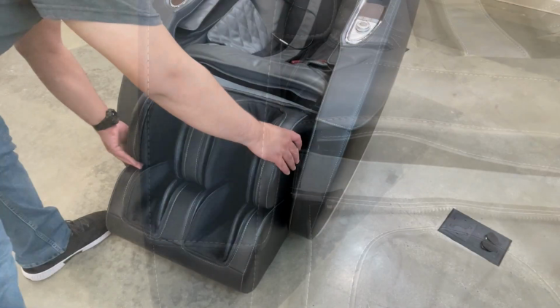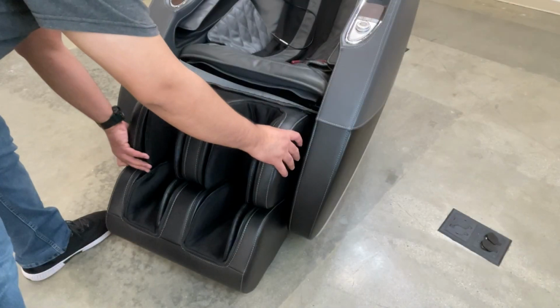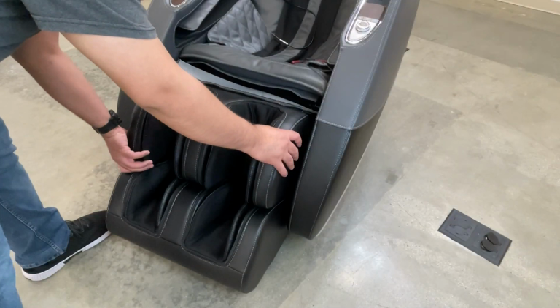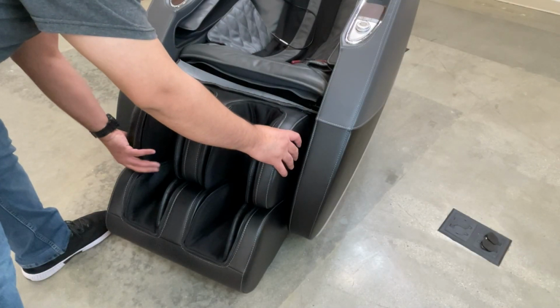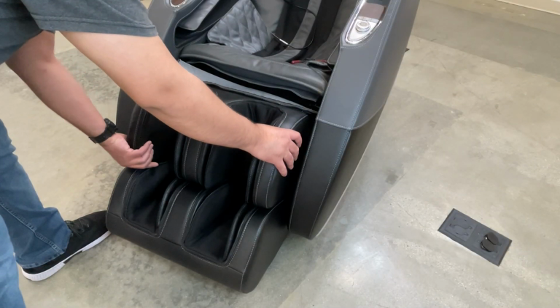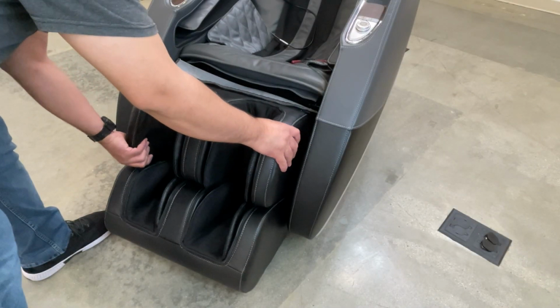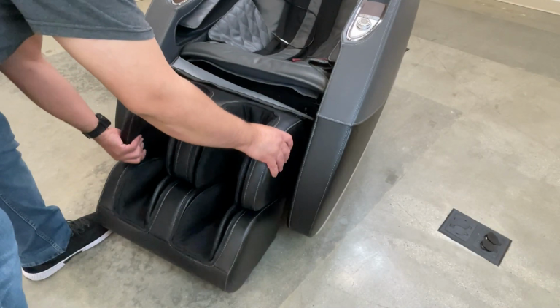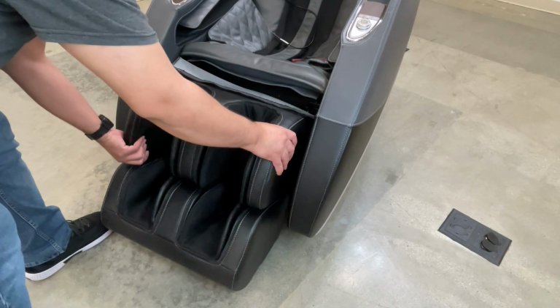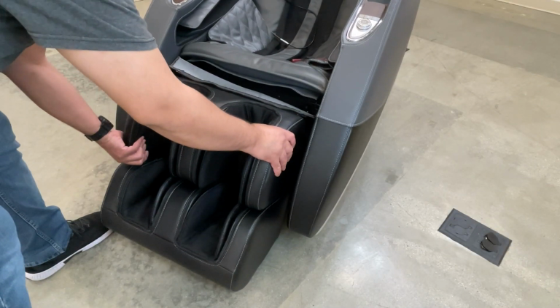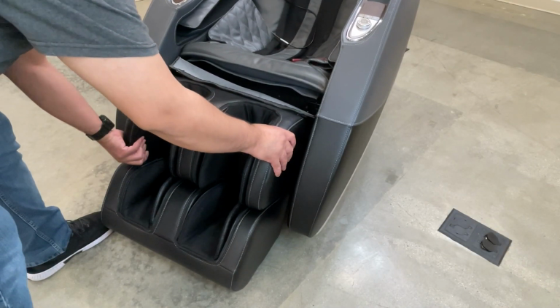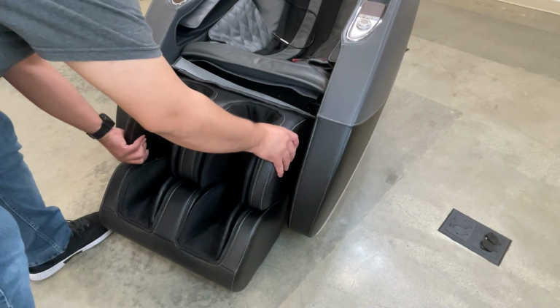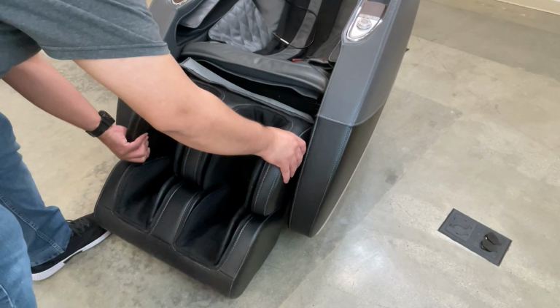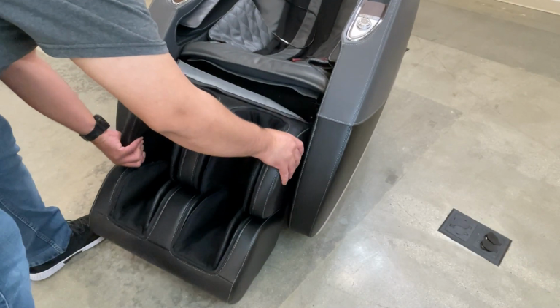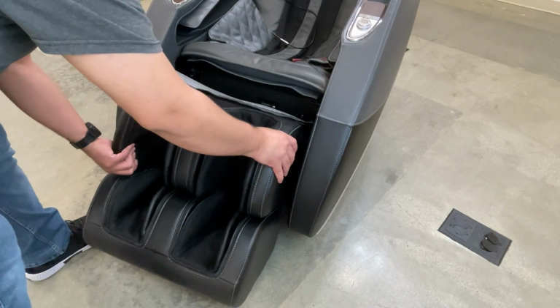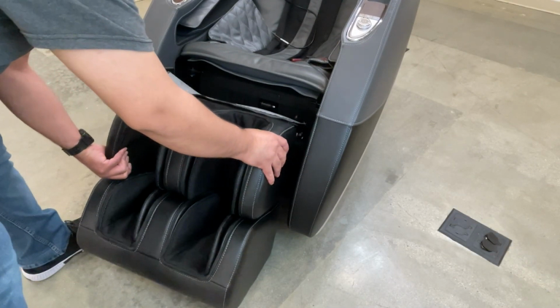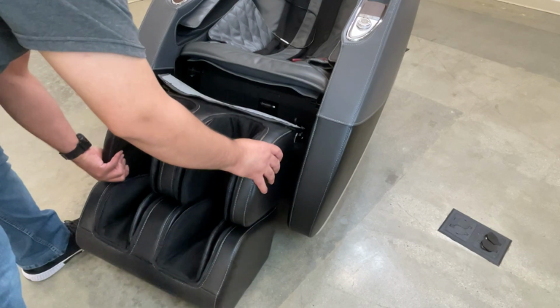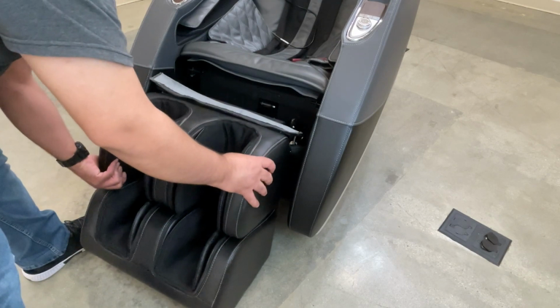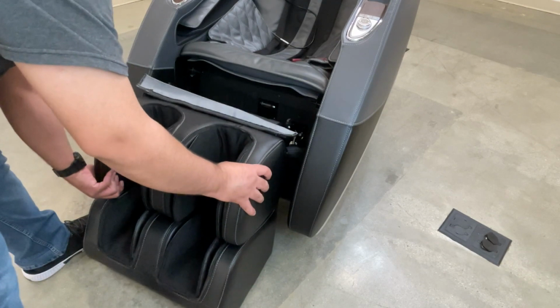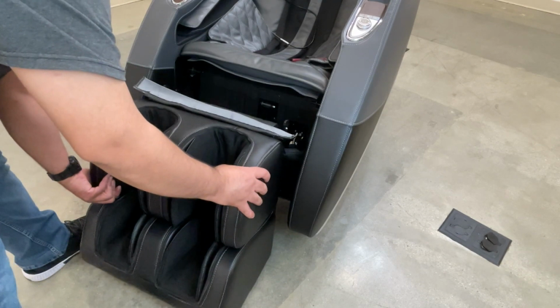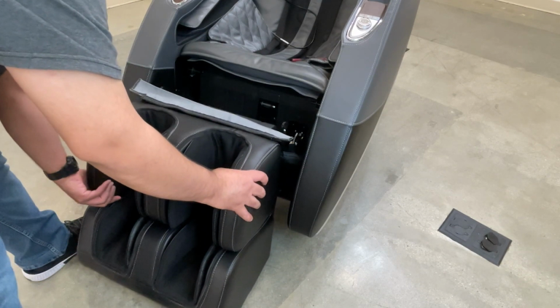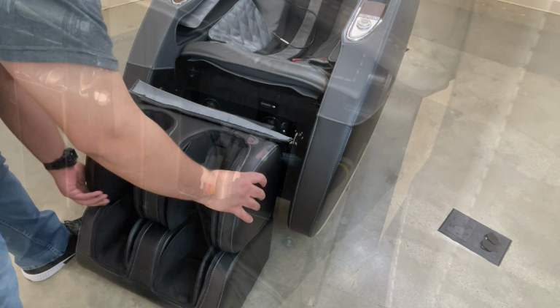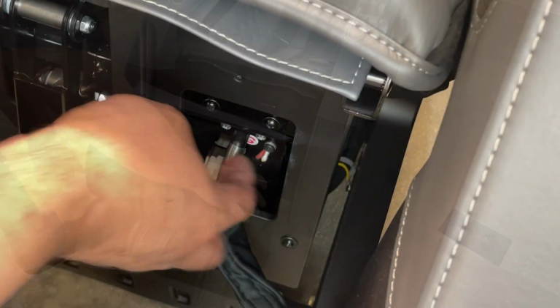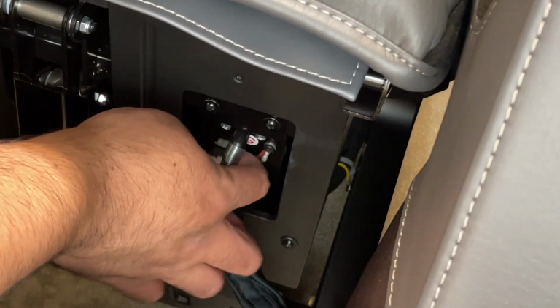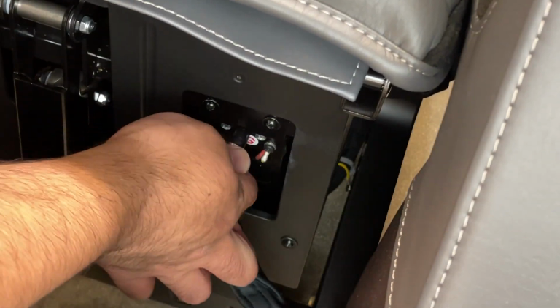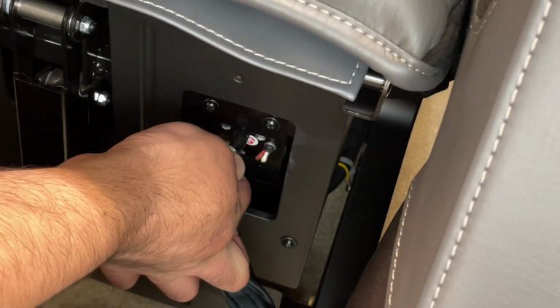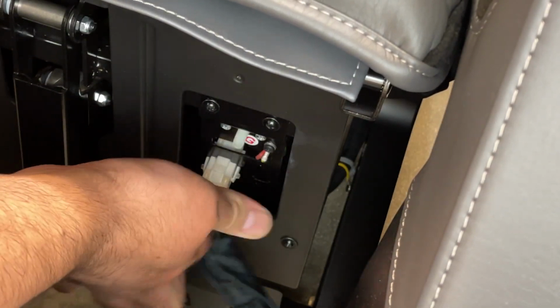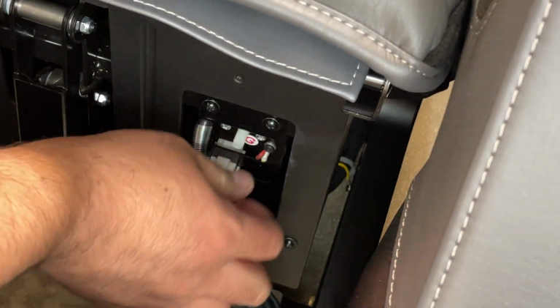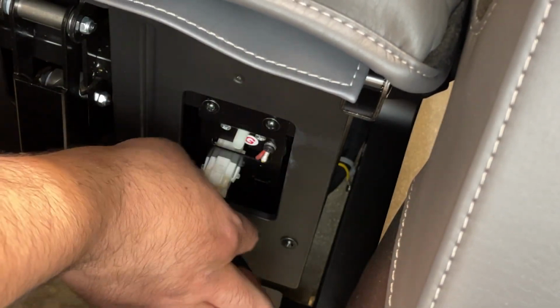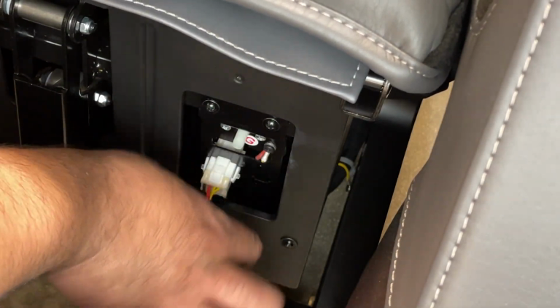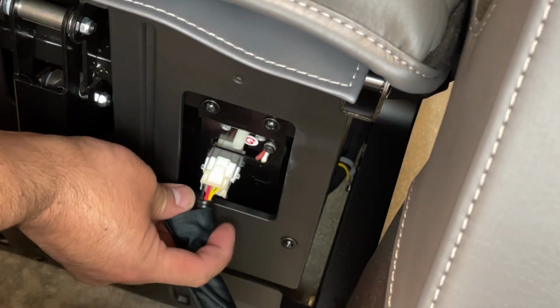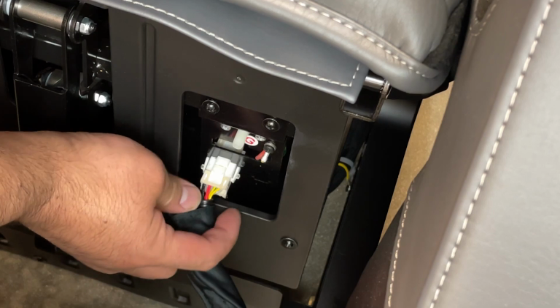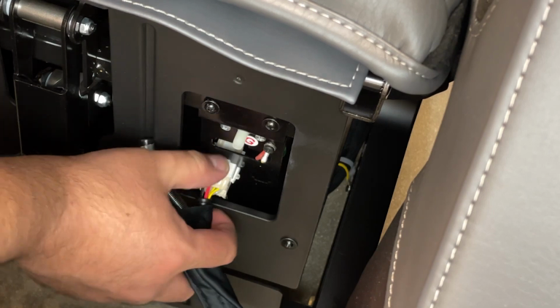Slide the massager to the left off the mounting post, then to the right off the other mounting post, then rest it on the floor. Disconnect the air hose and connector, then remove the massager from the chair.